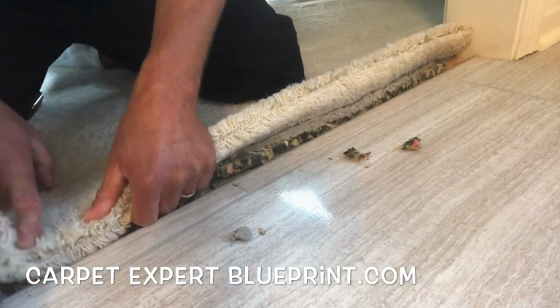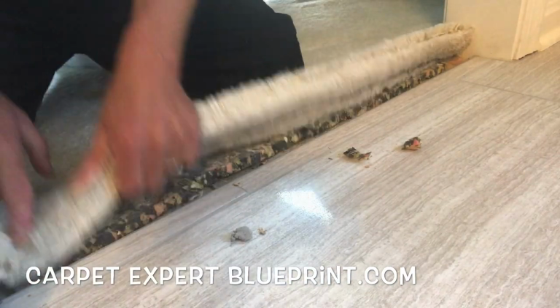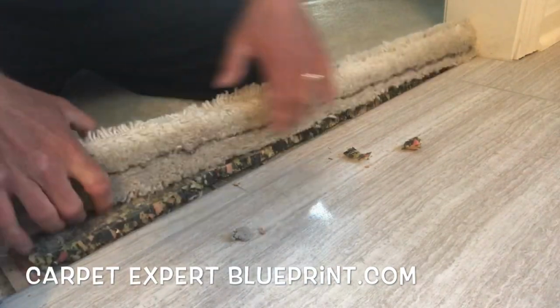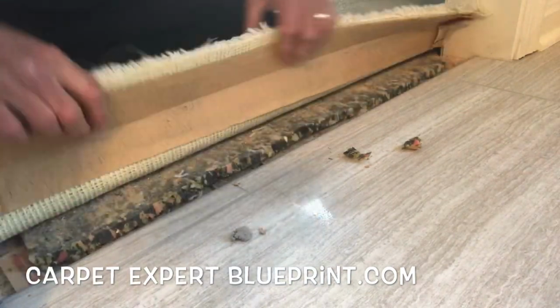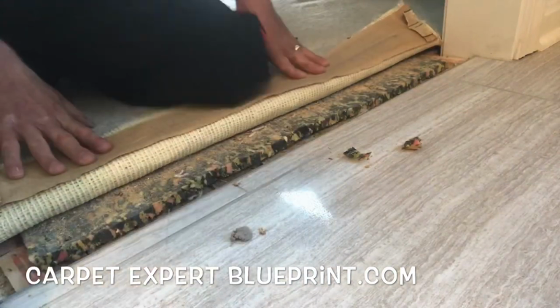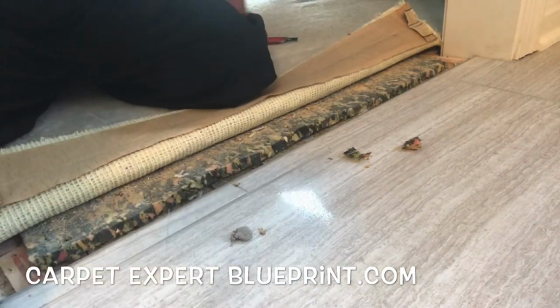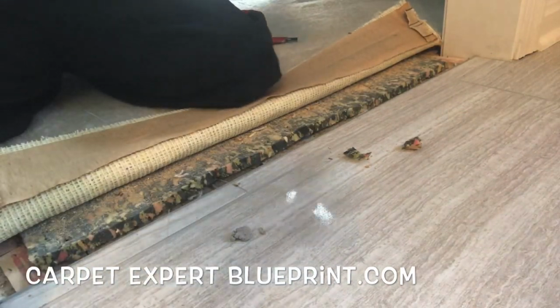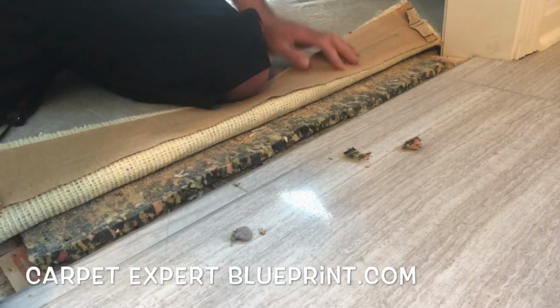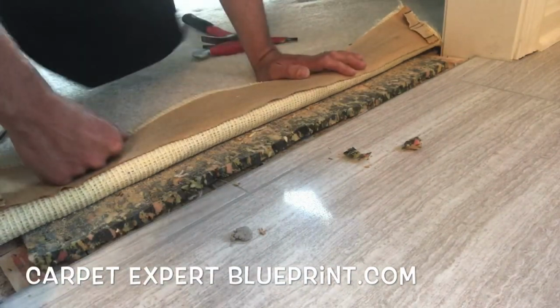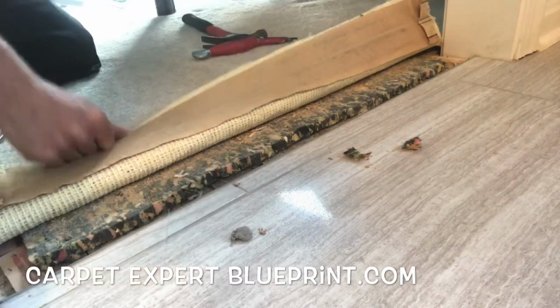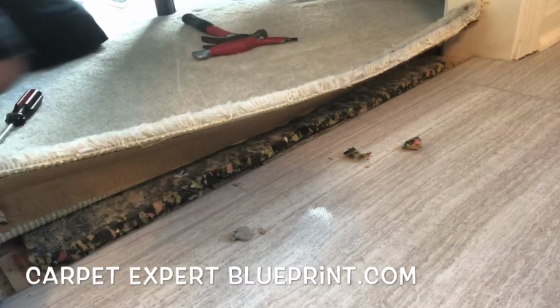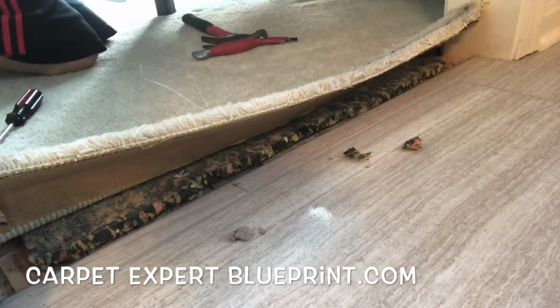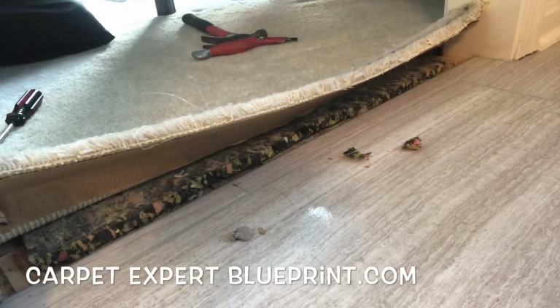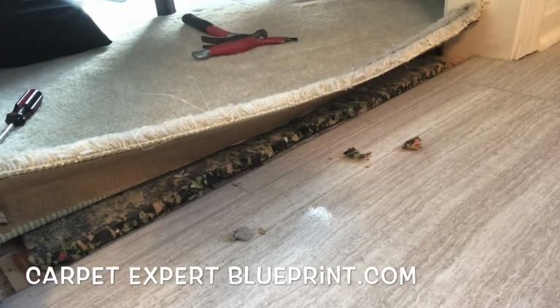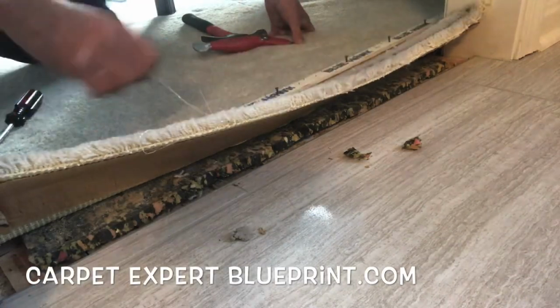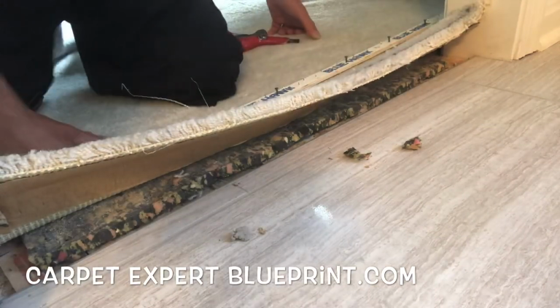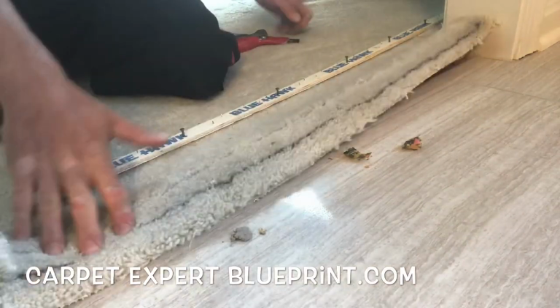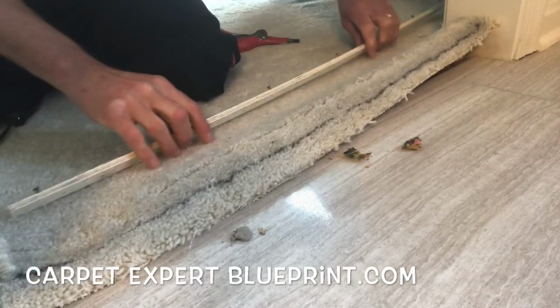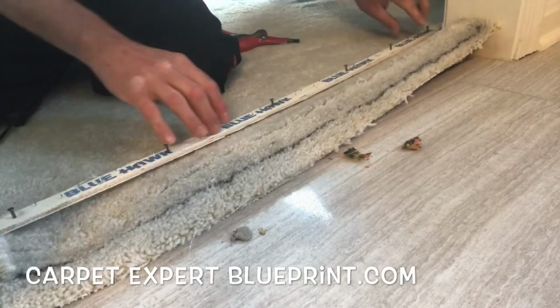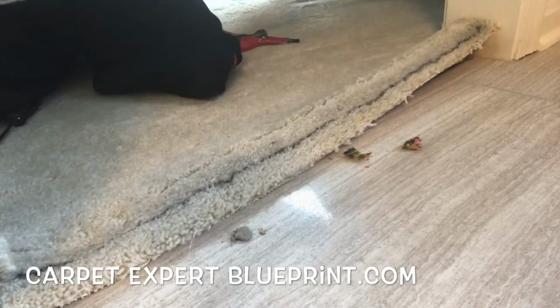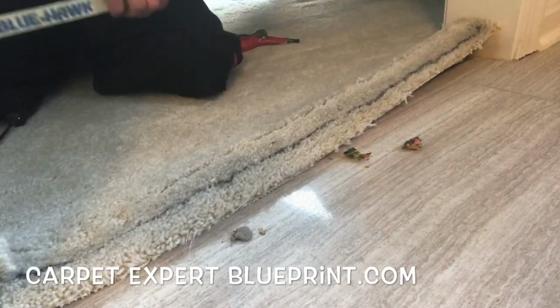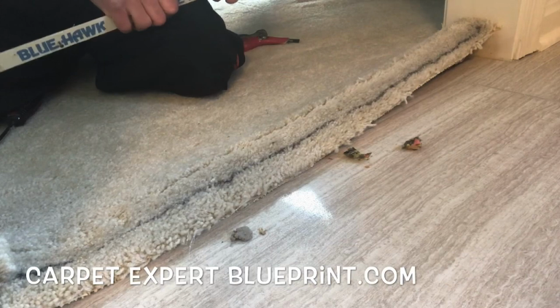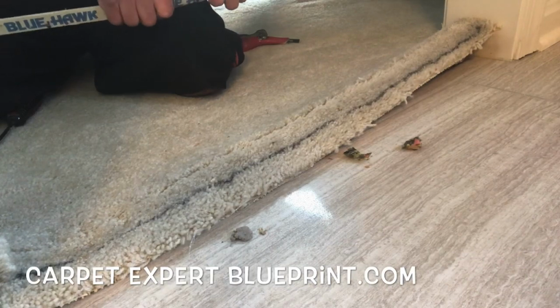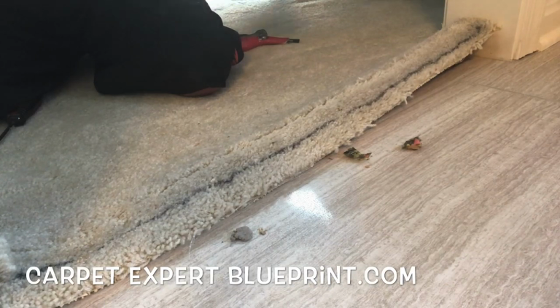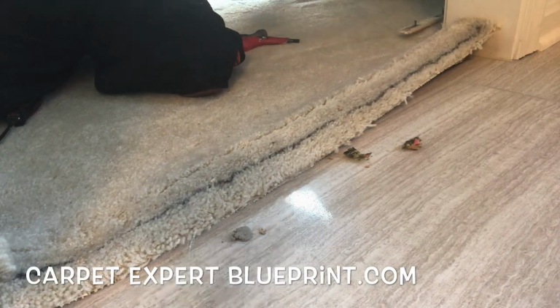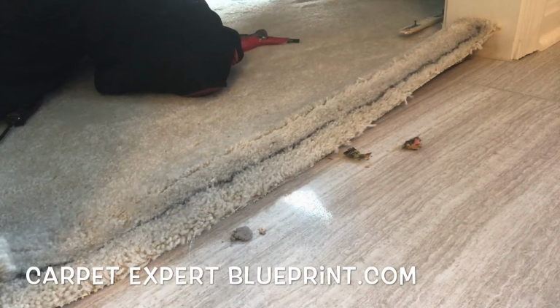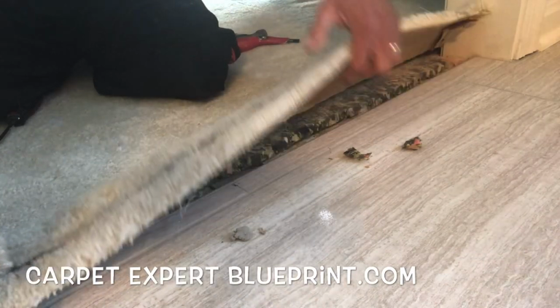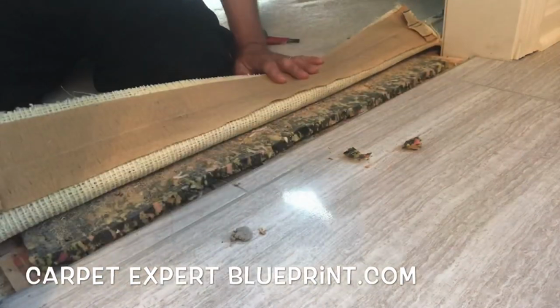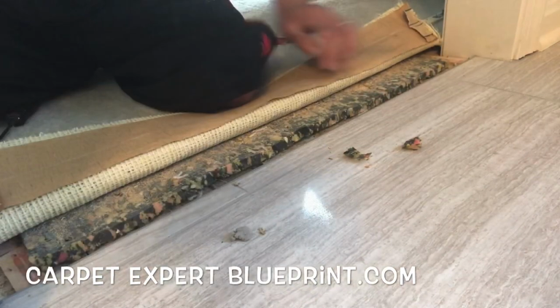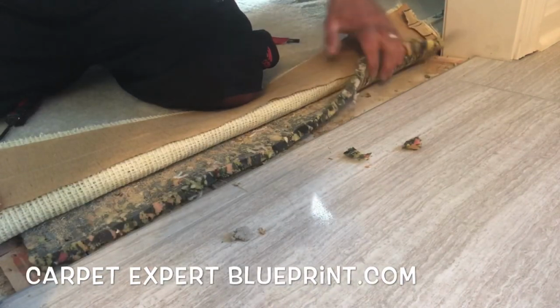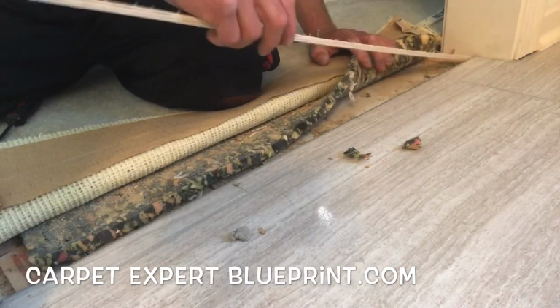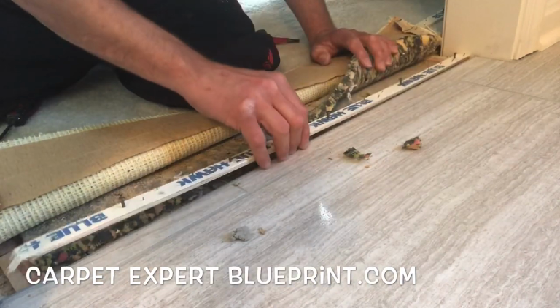Check this out — the seam falls about a half inch short of the threshold where they installed the new flooring. They called us up to see if we can go ahead and stretch that up for them and put it back together. I'm going to show you how you could do the same if the carpet comes up short of your newly installed floor.